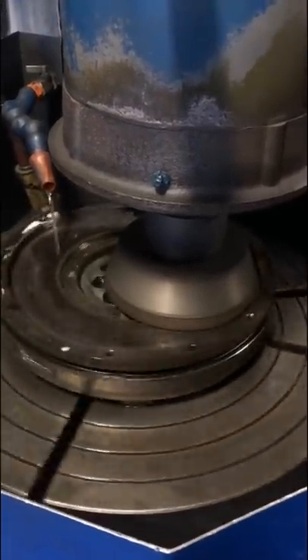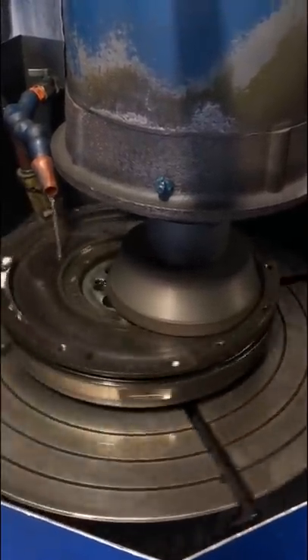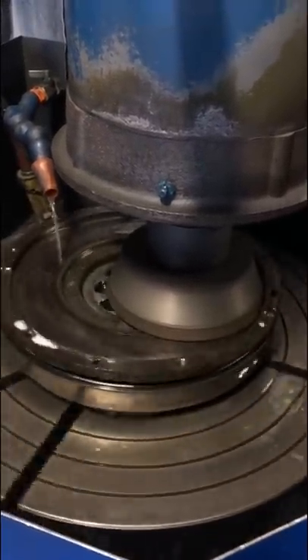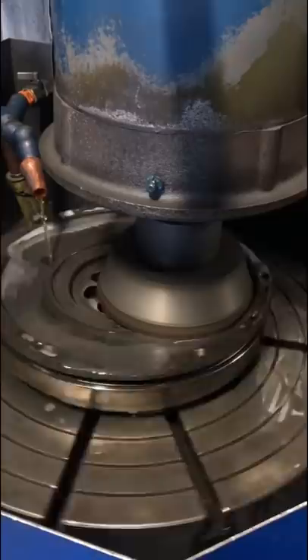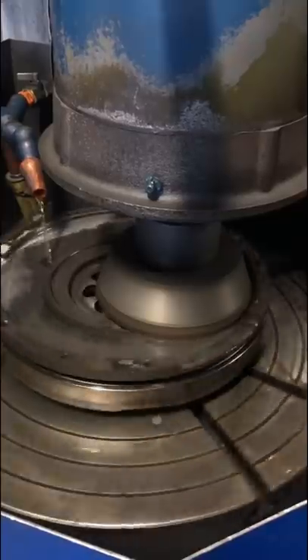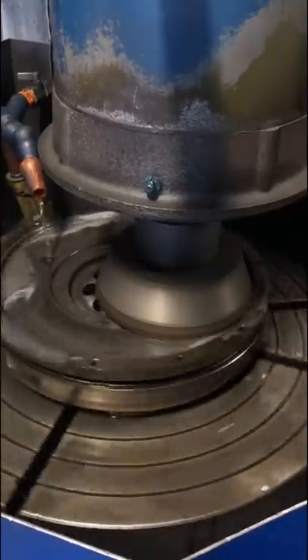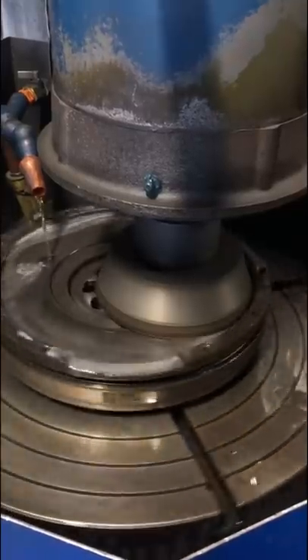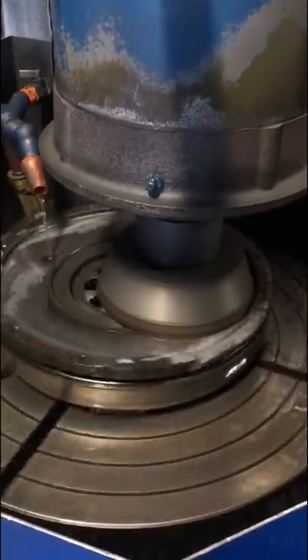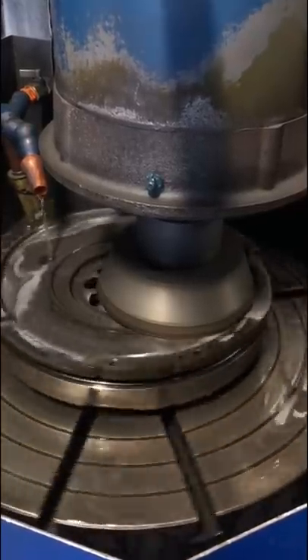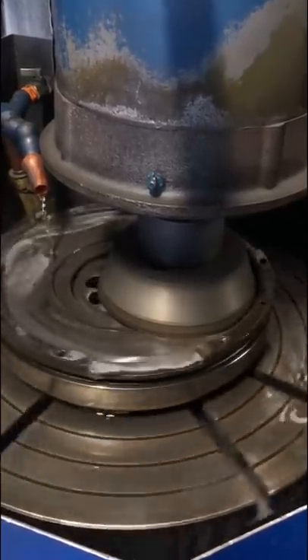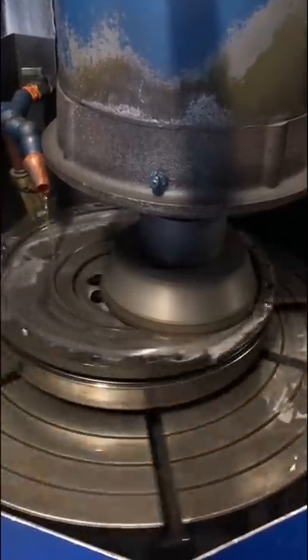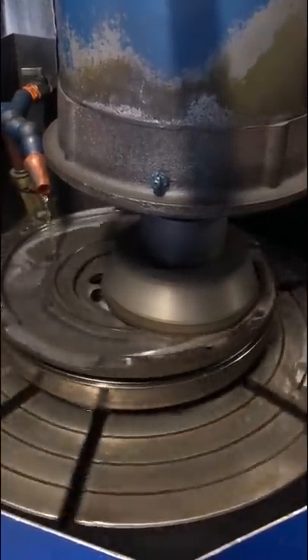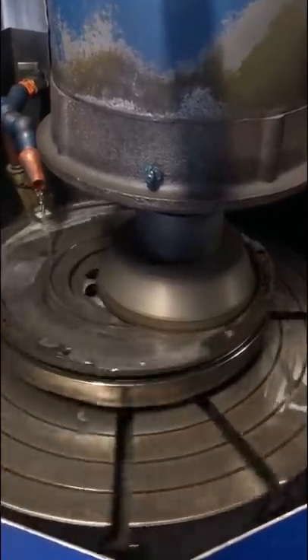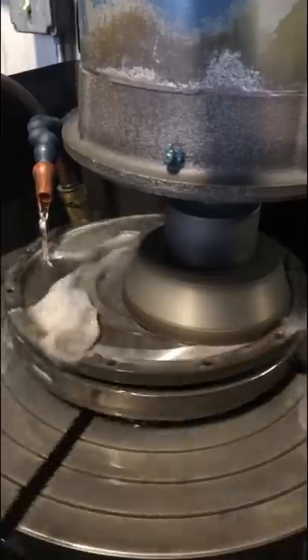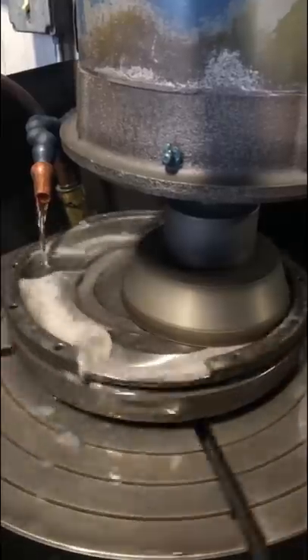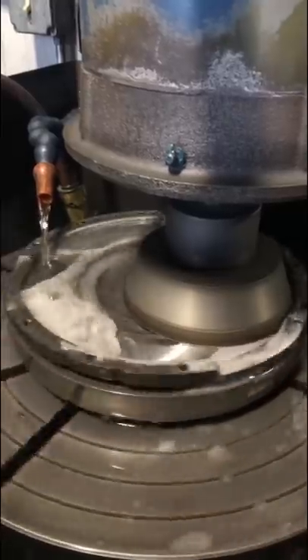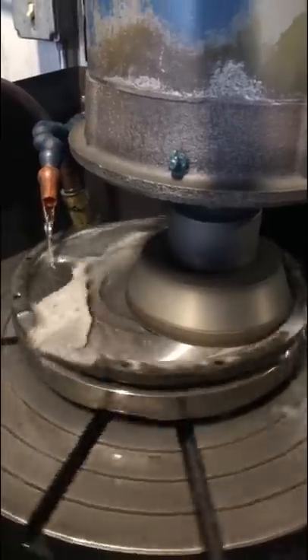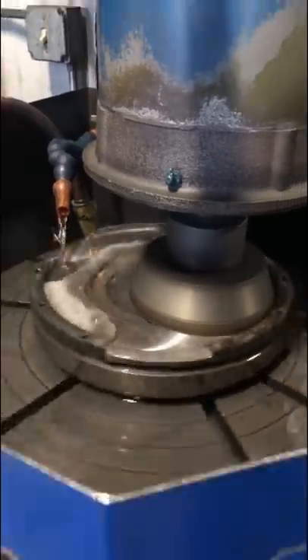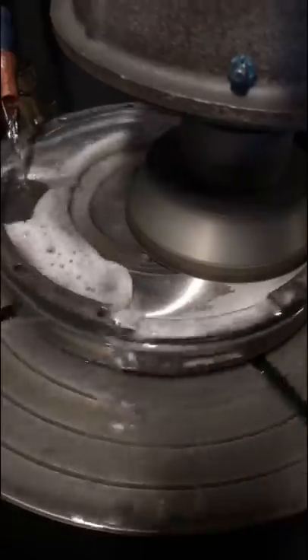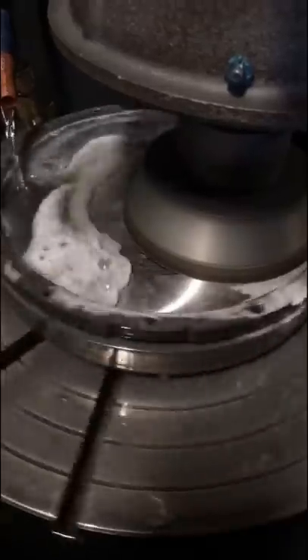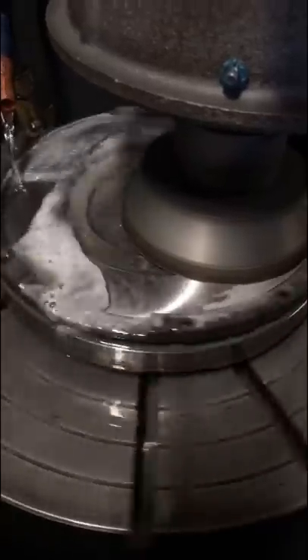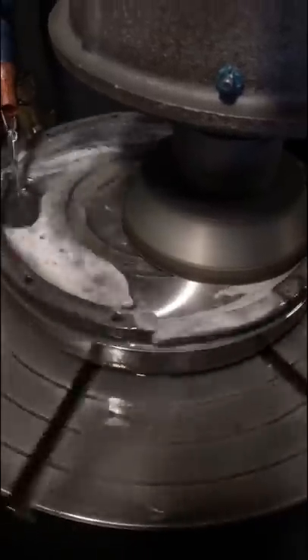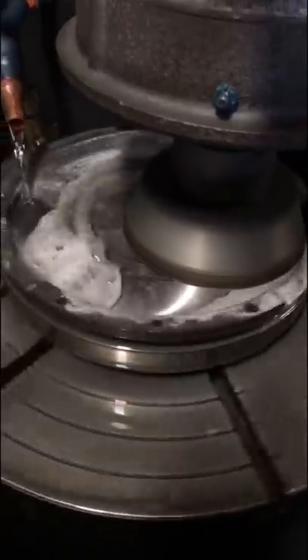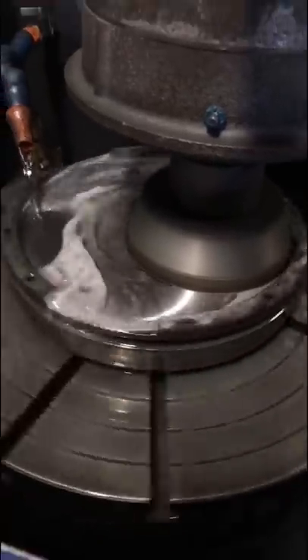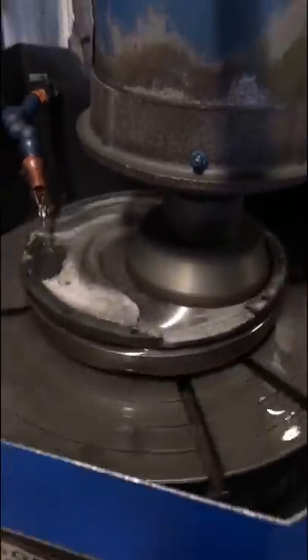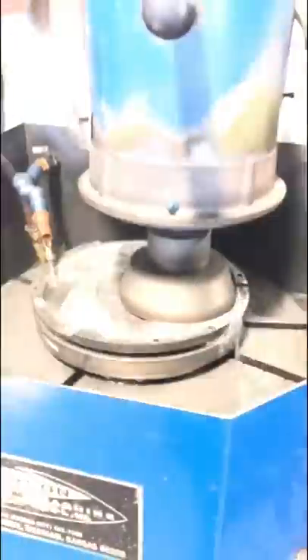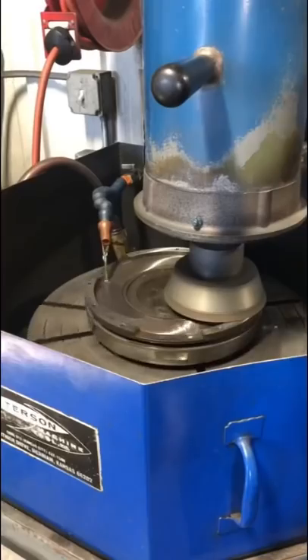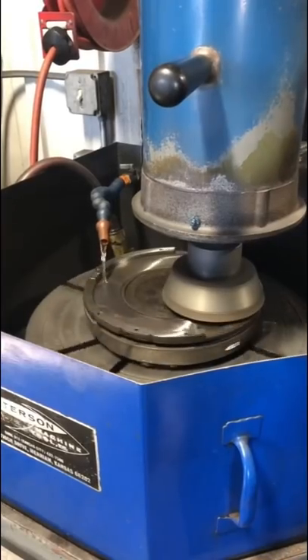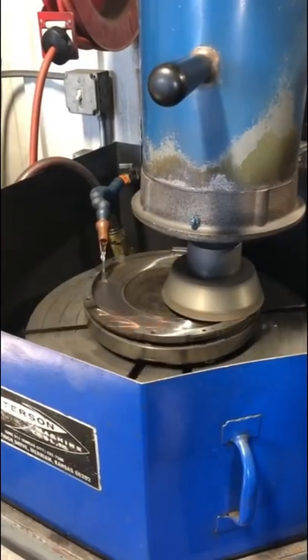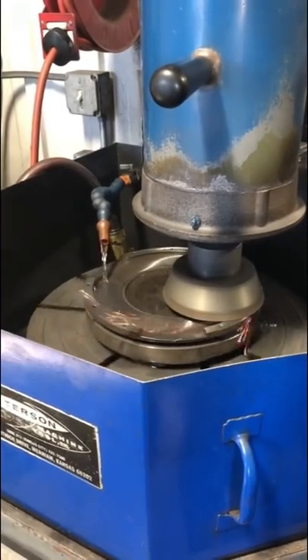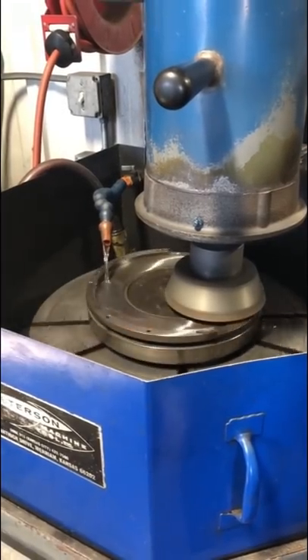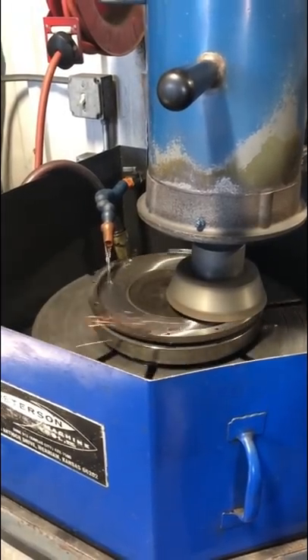So you might be asking the question: if you're not supposed to resurface a dual-mass flywheel, why are we doing it for our customer? Well, in this case, the customer knows and accepts the risks involved. Unfortunately, due to the endless supply chain issues that our industry and every industry is facing, they are unable to source a new flywheel.